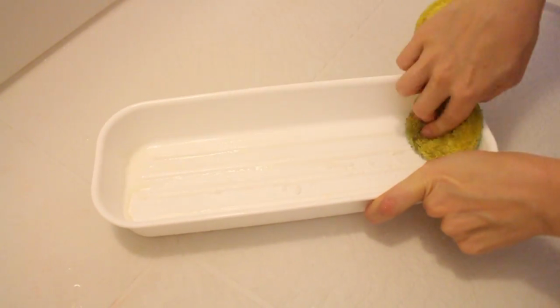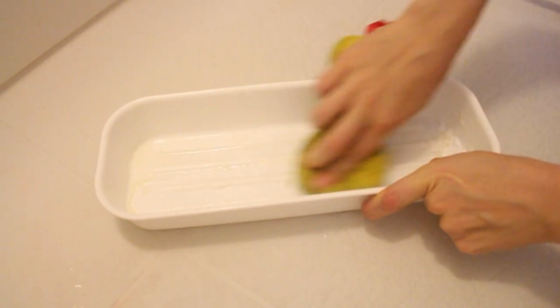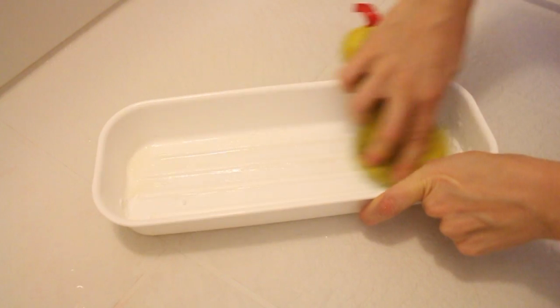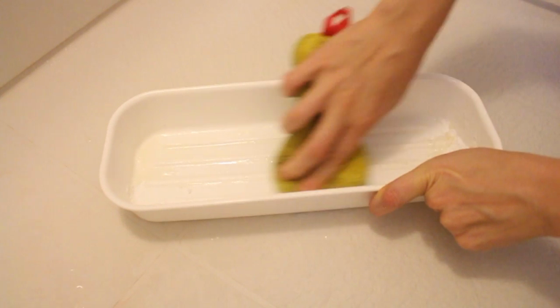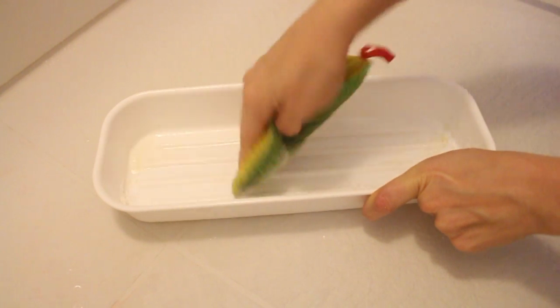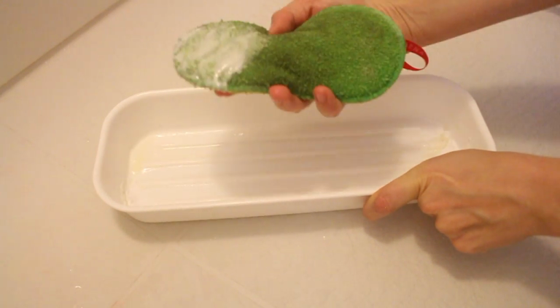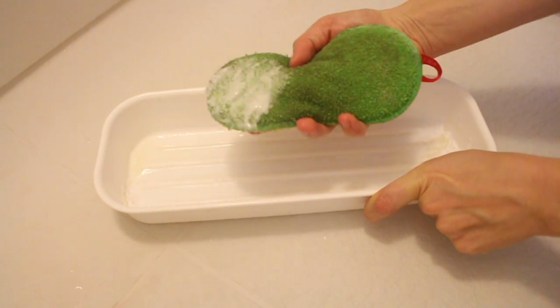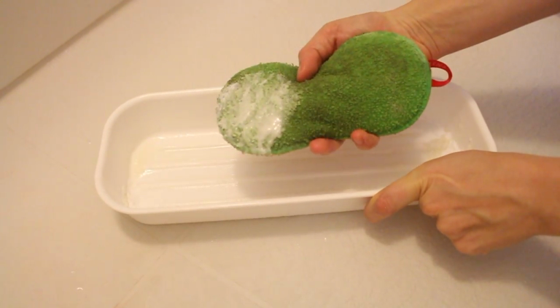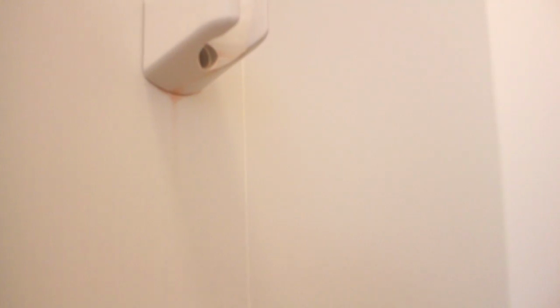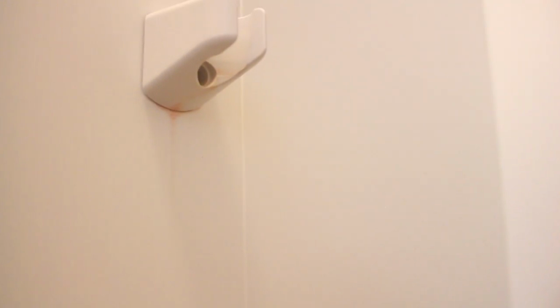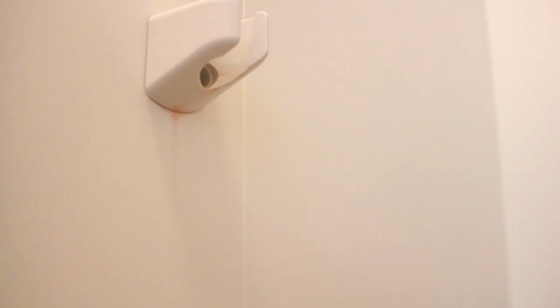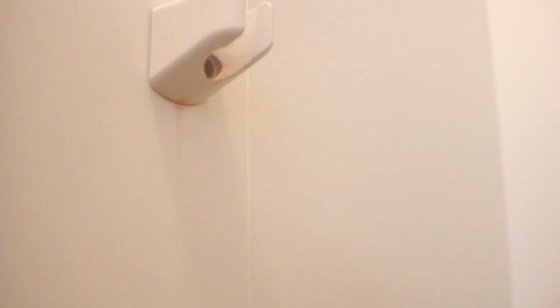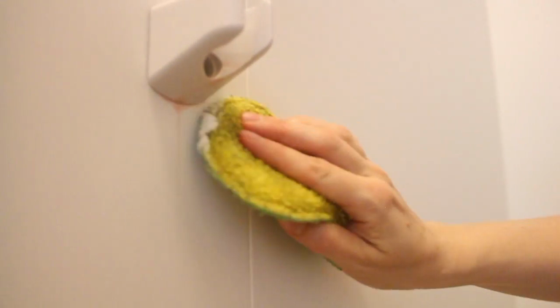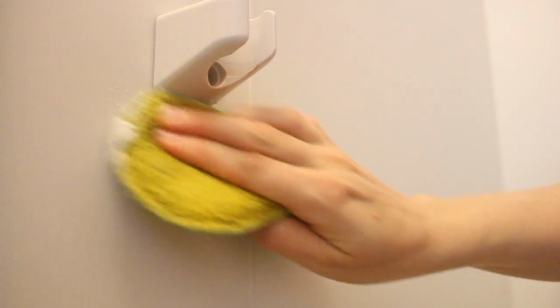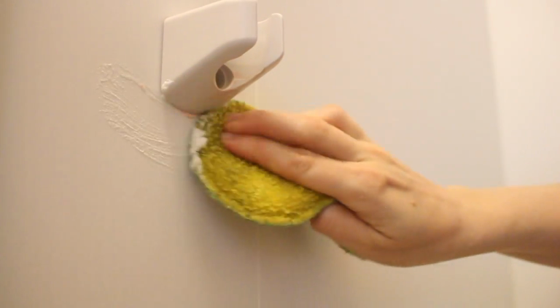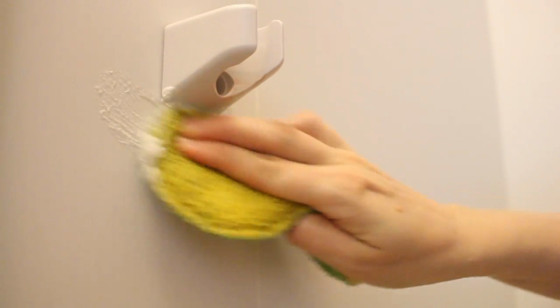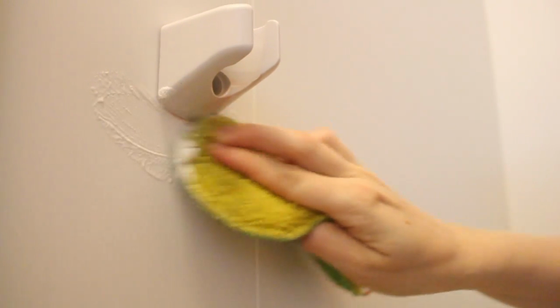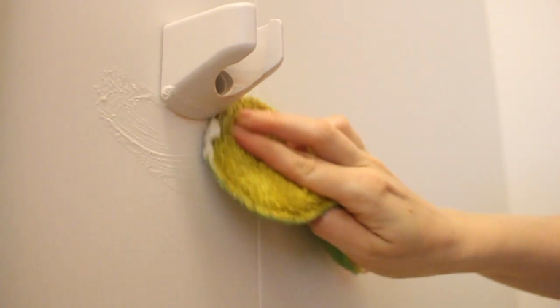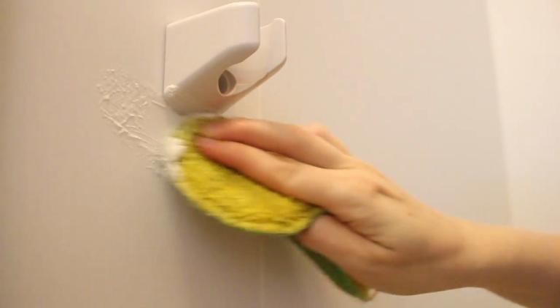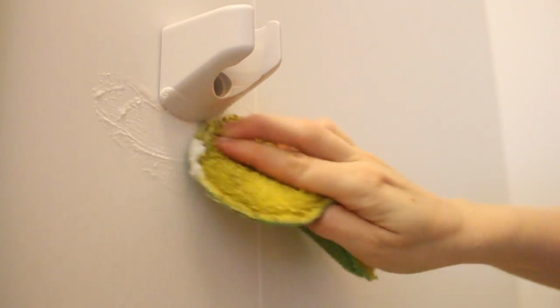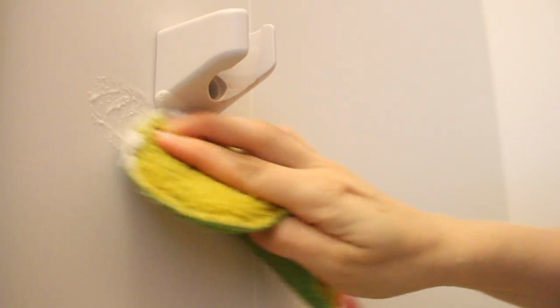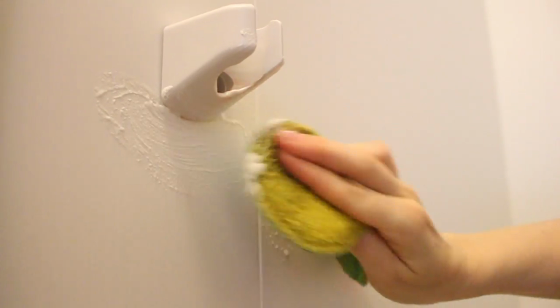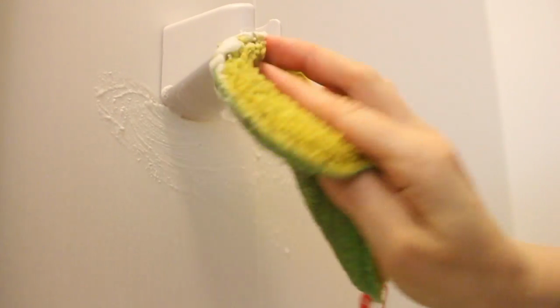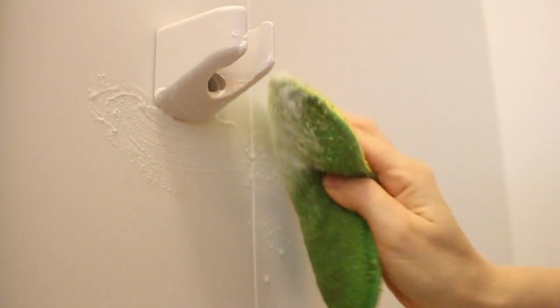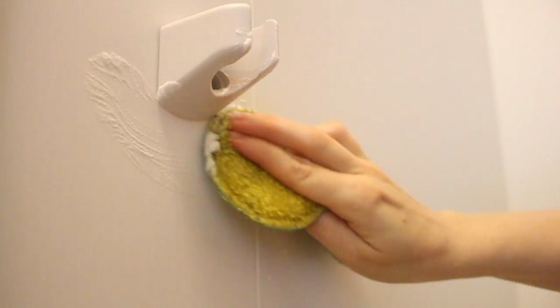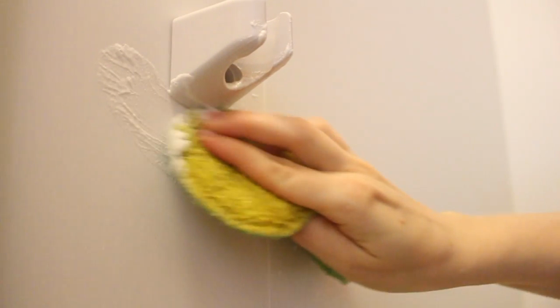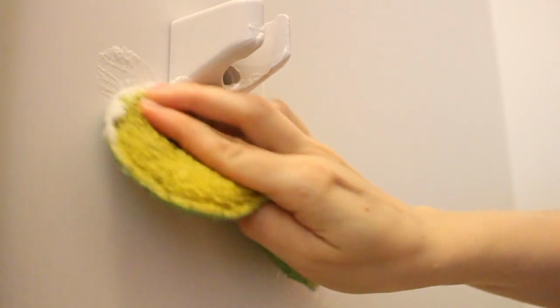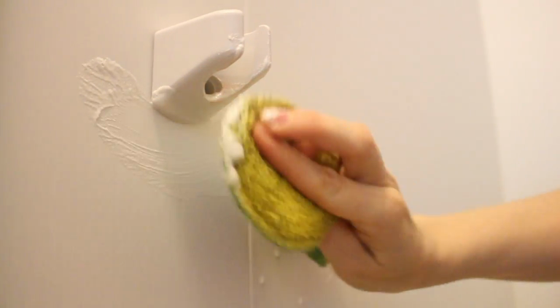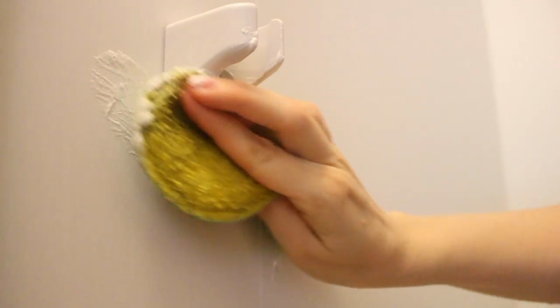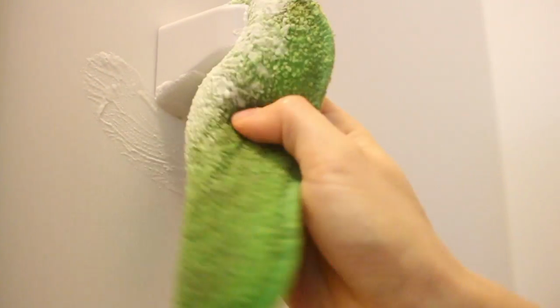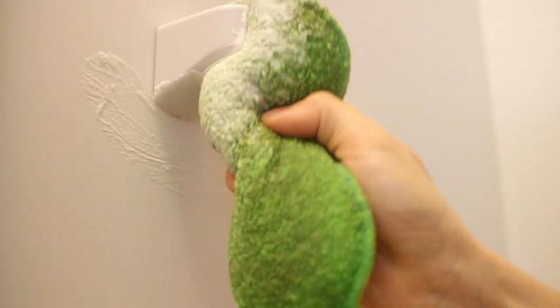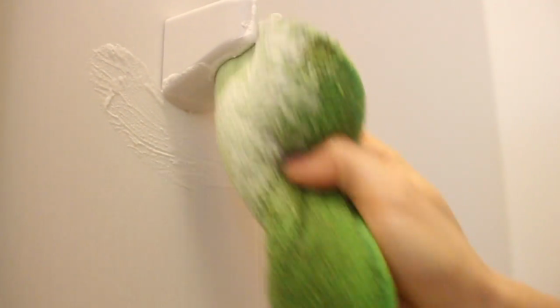This scrub is really nice for some of your more difficult stains. Here you can see around my shower head that it's kind of pink and discolored, and the scrub really cleaned it up very nicely. If the shower is already pretty clean, I can usually get away with just using my all-purpose spray and baking soda.